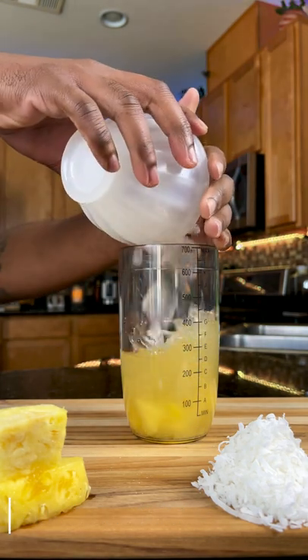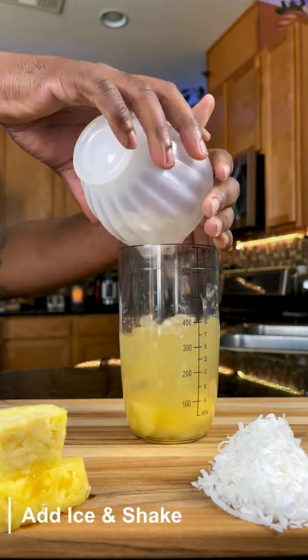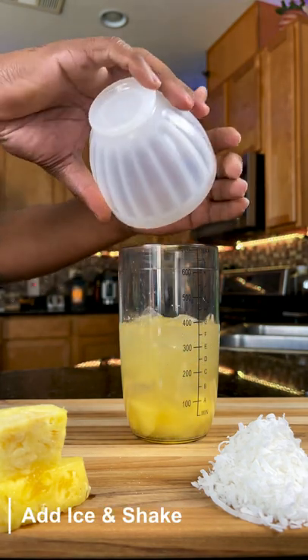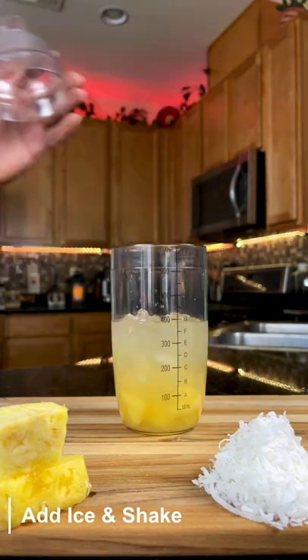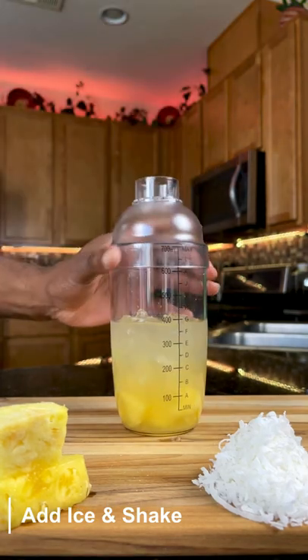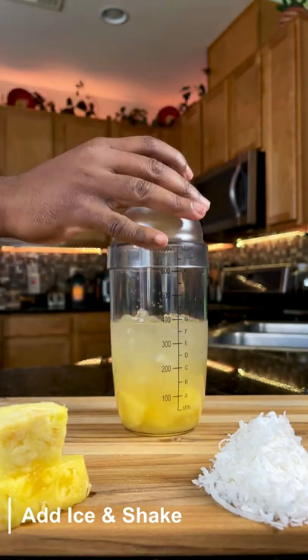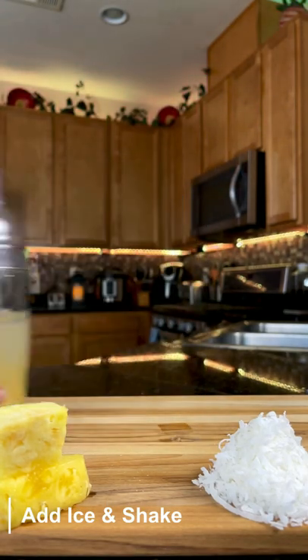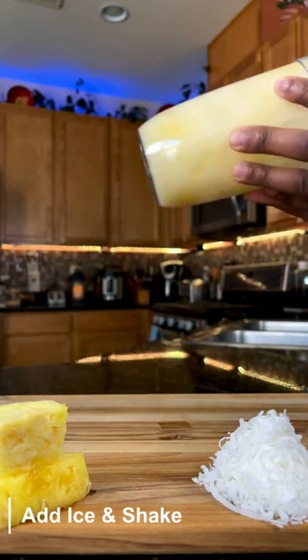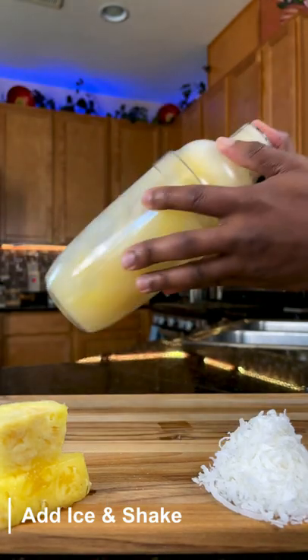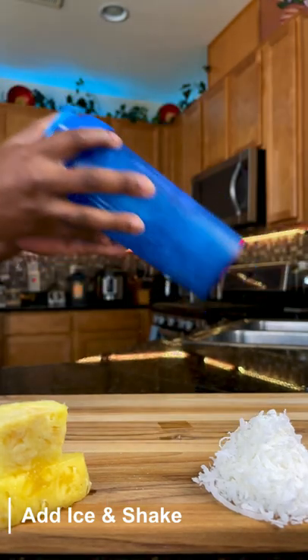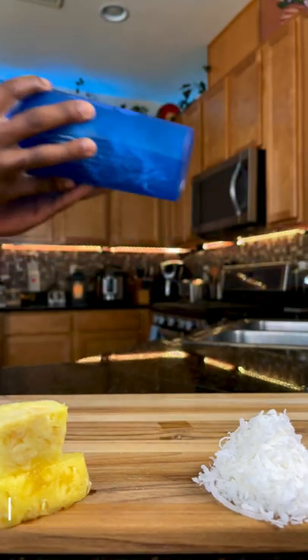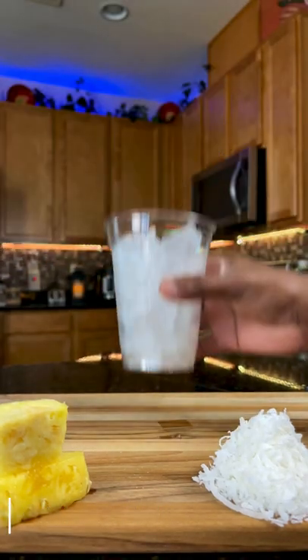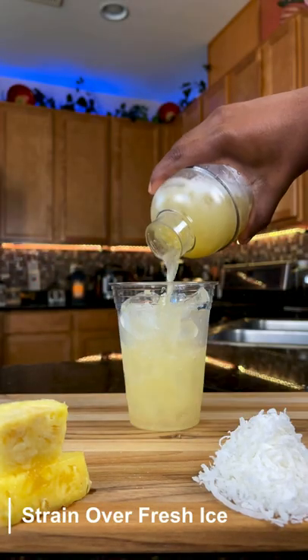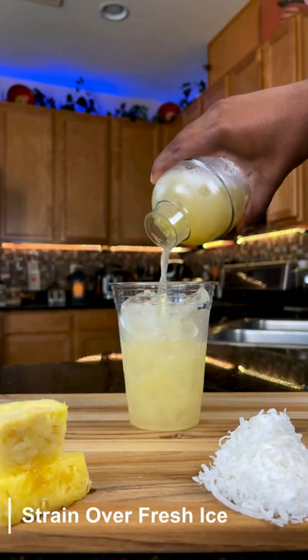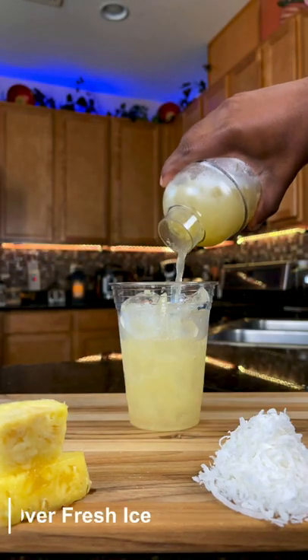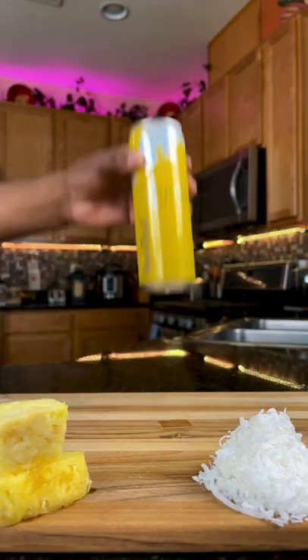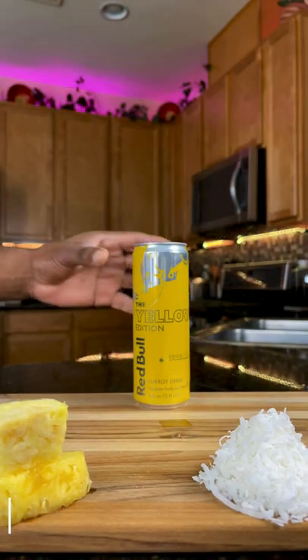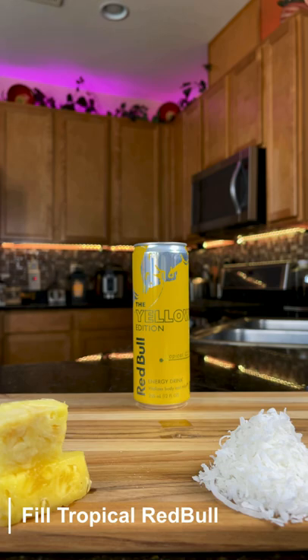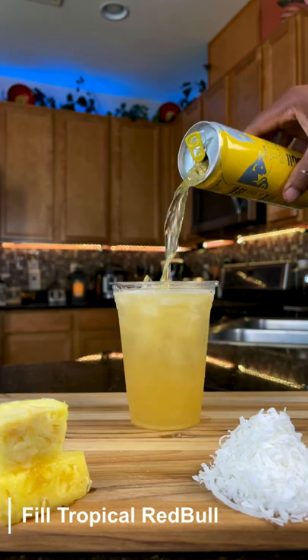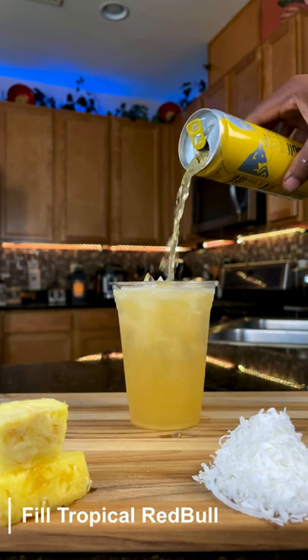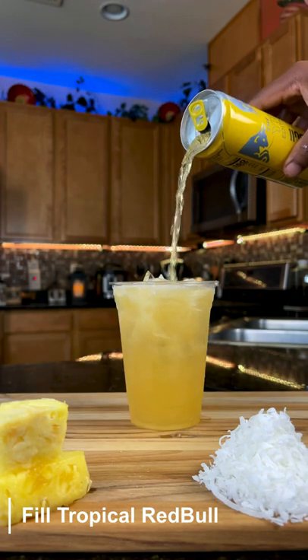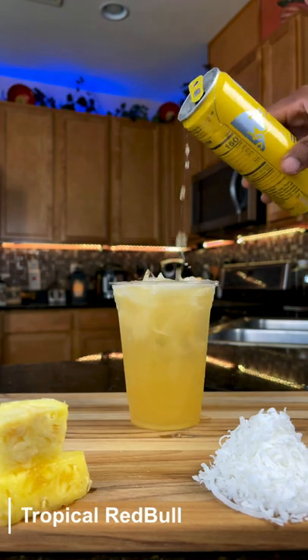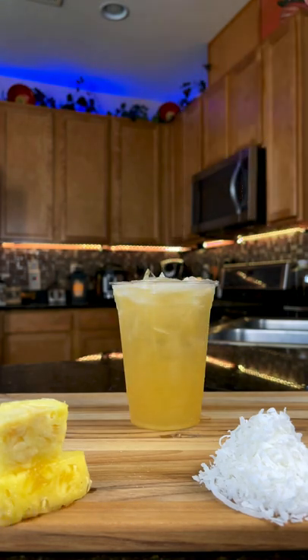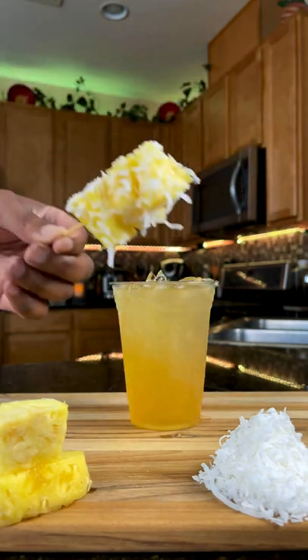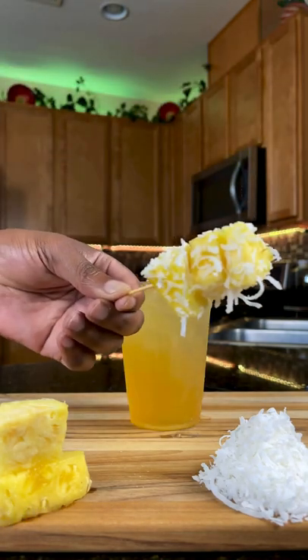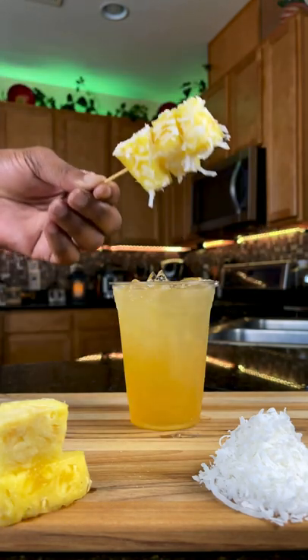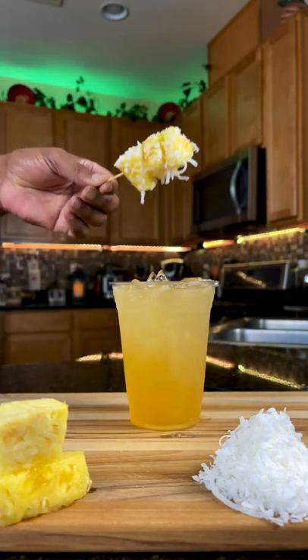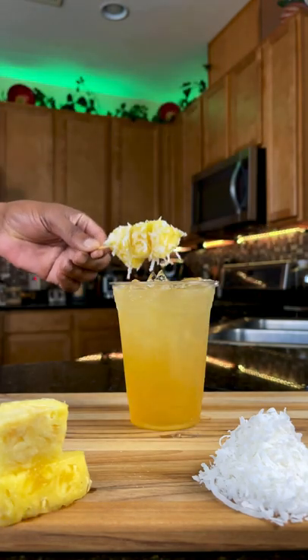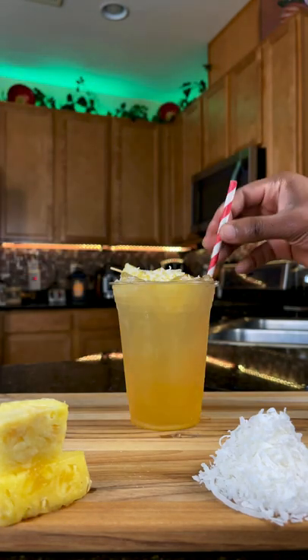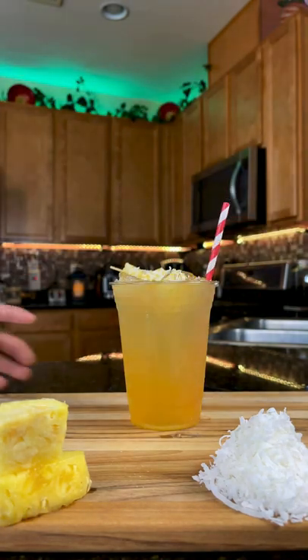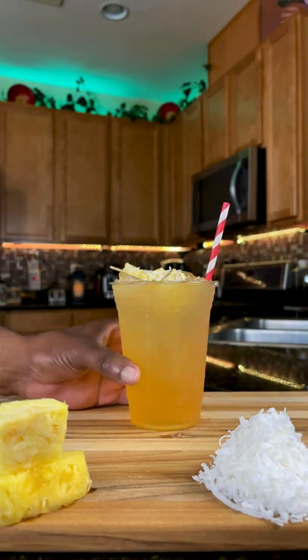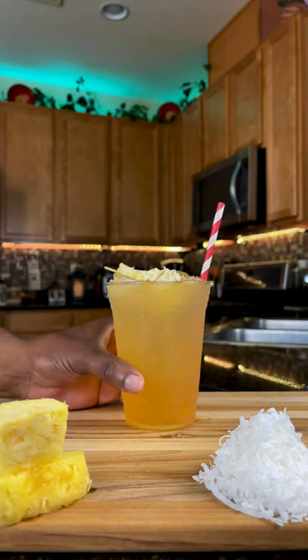Shake and strain over fresh ice. If you don't have a cocktail shaker, use a protein shaker cup. Save some space in that glass for some tropical Red Bull on top. Add that coconut dusted pineapple we made earlier and it's a wrap. Easy work.